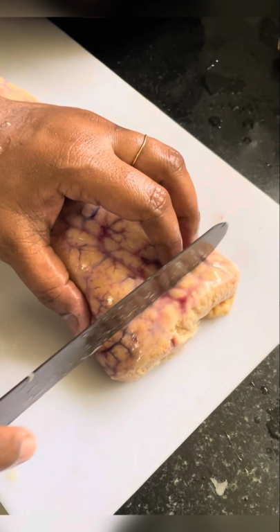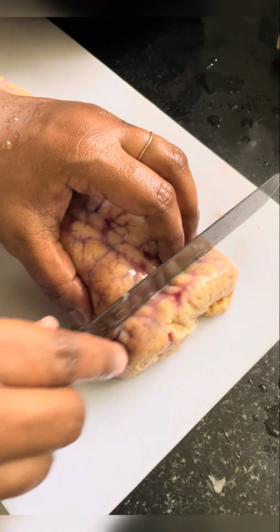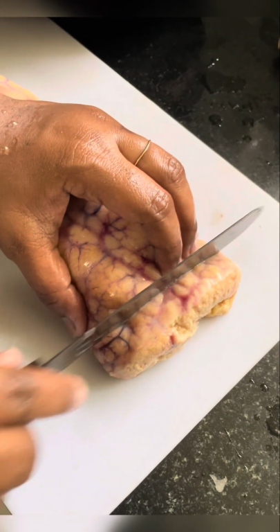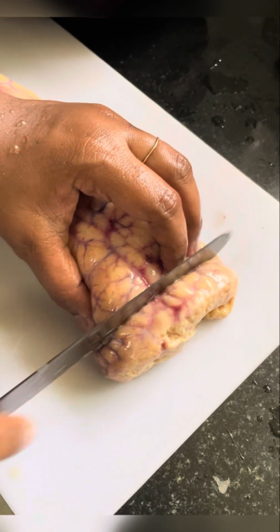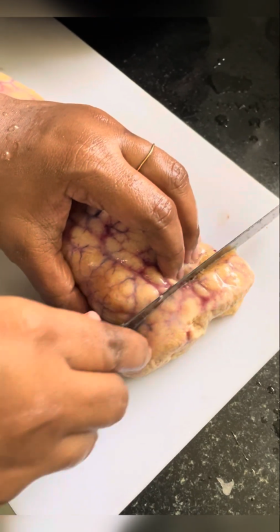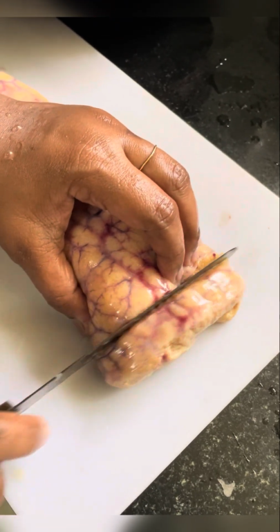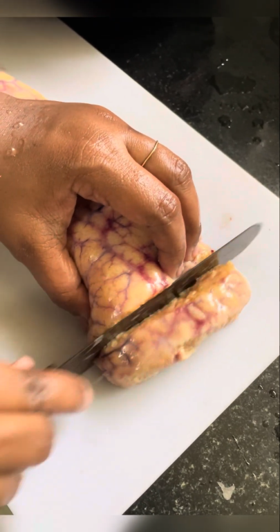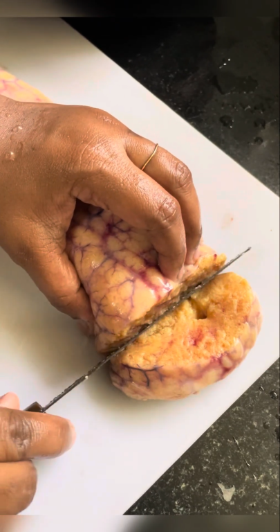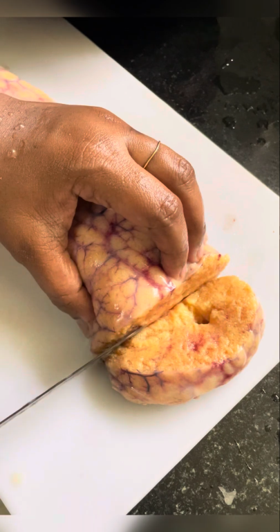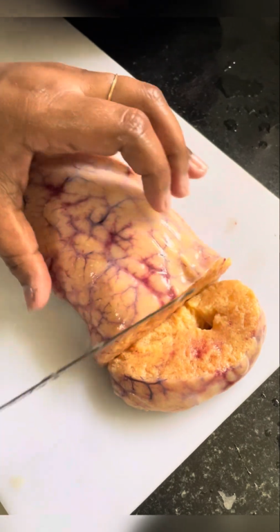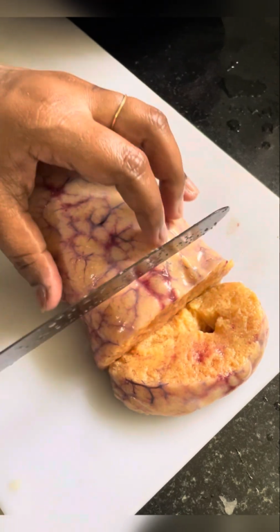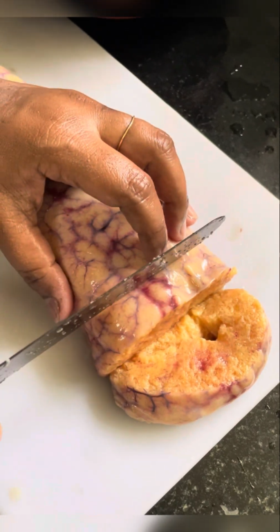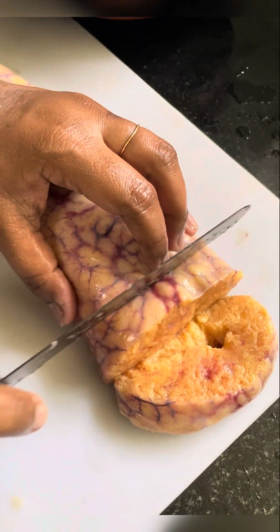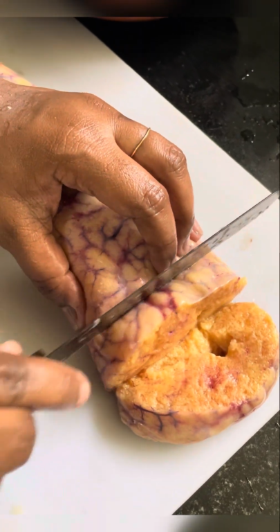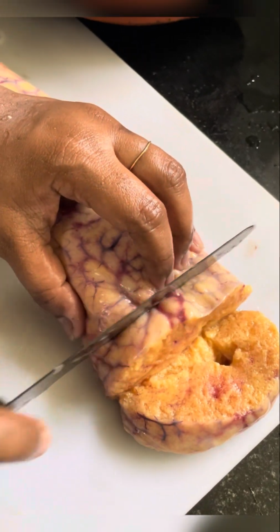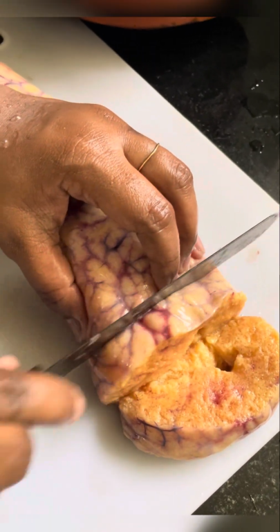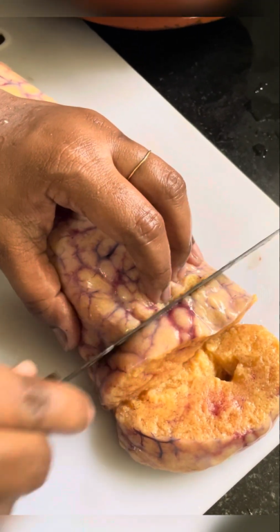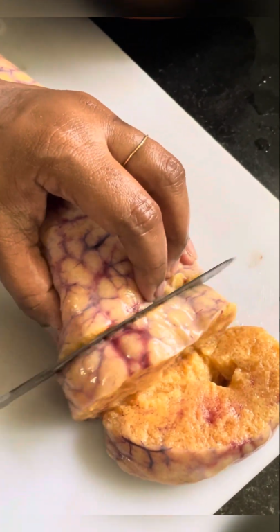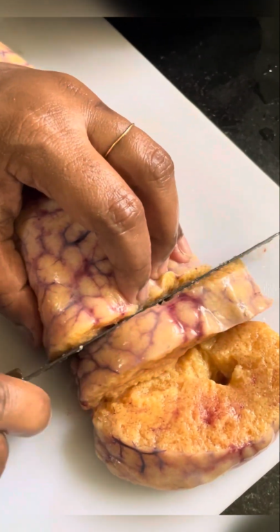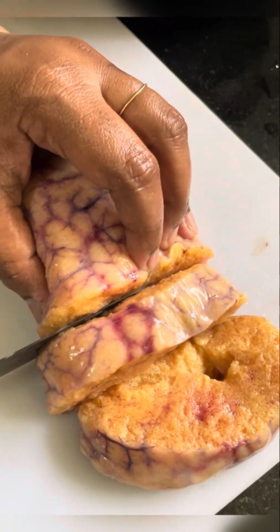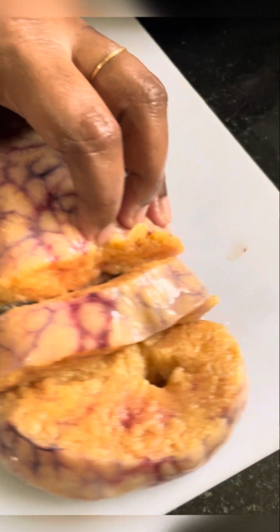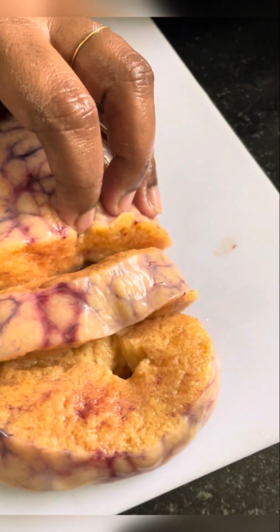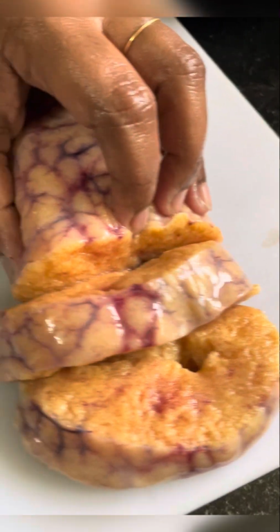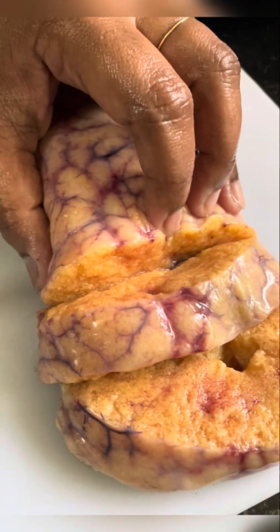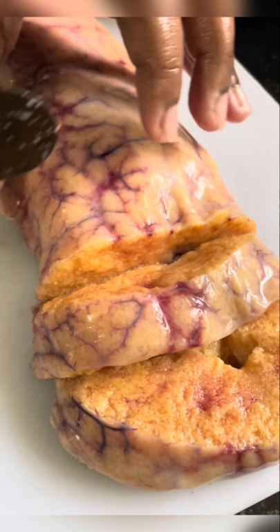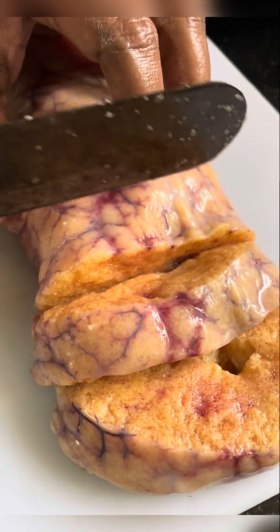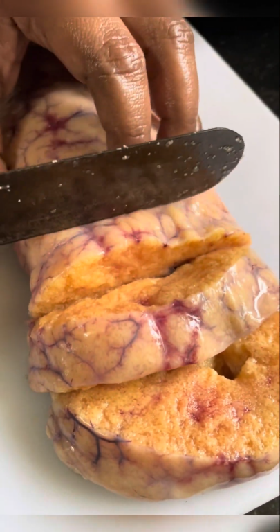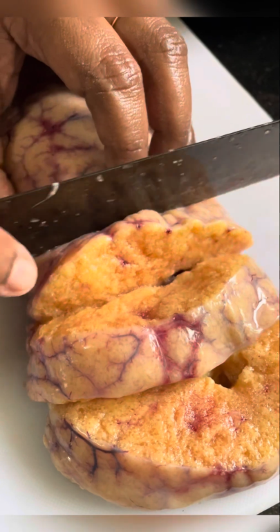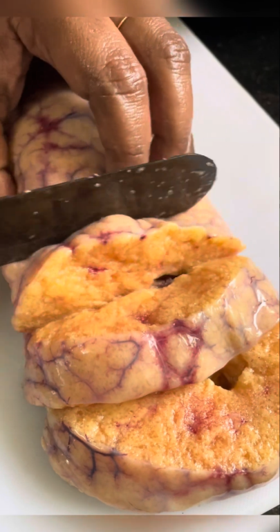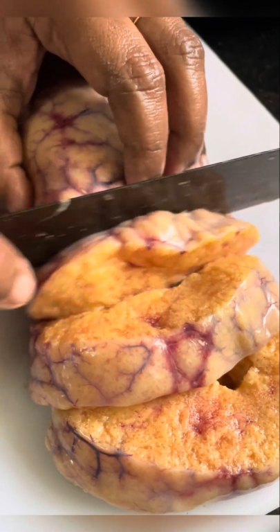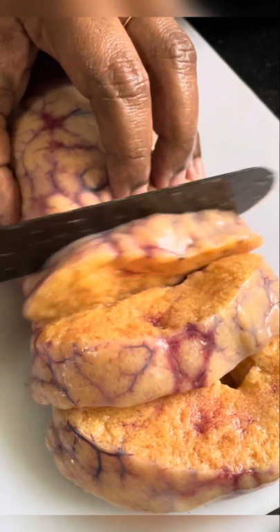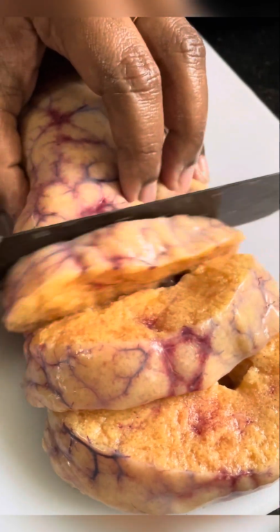Hi friends, welcome to Gidu's Kitchen. I am going to make a little bit of meen mutta. I am going to make a slice of the meen mutta.